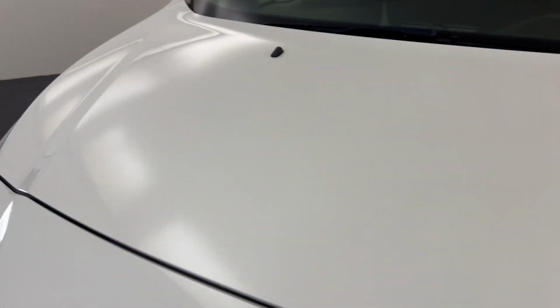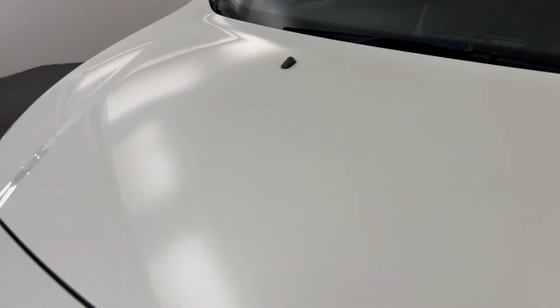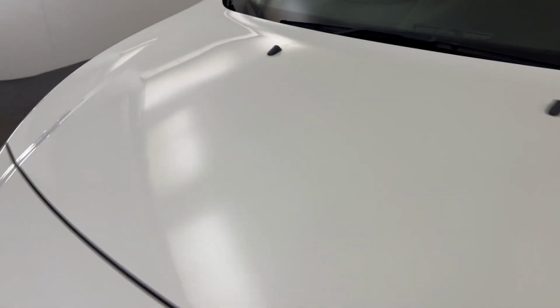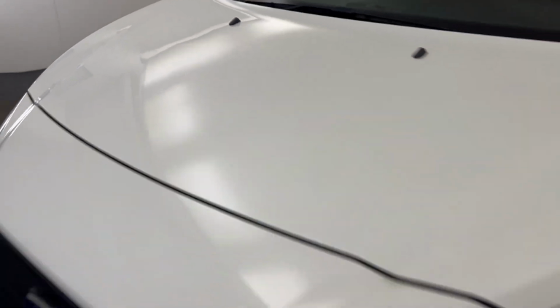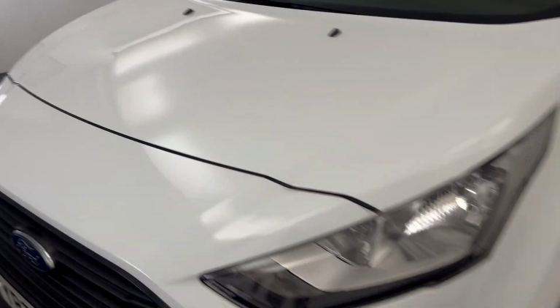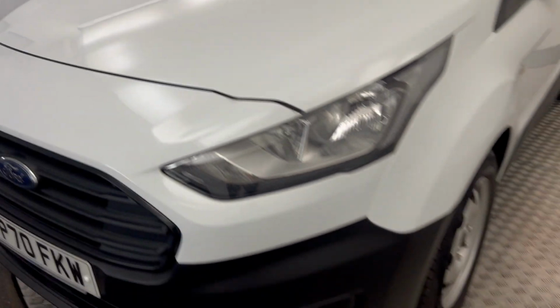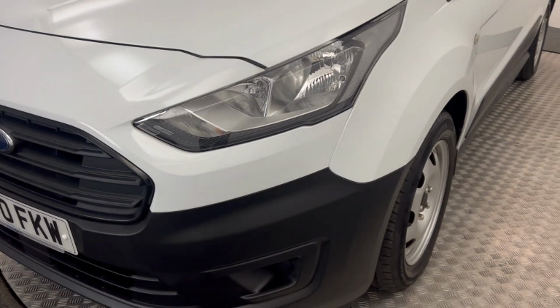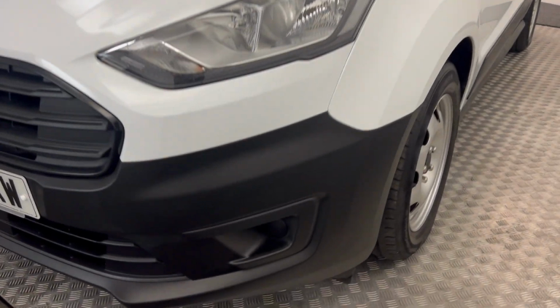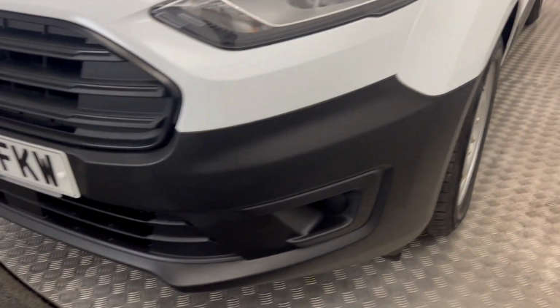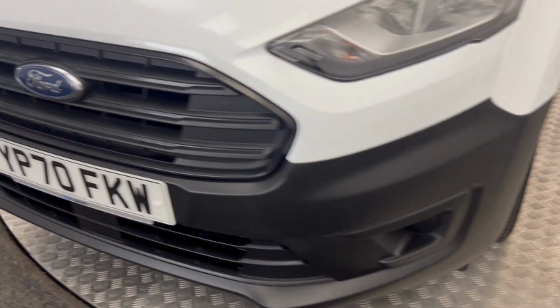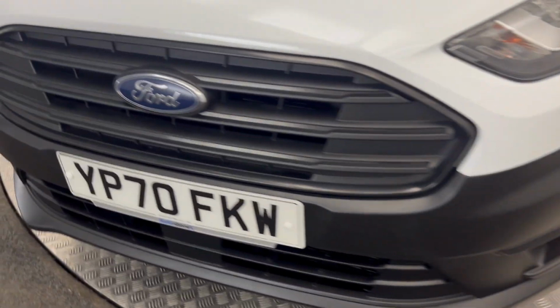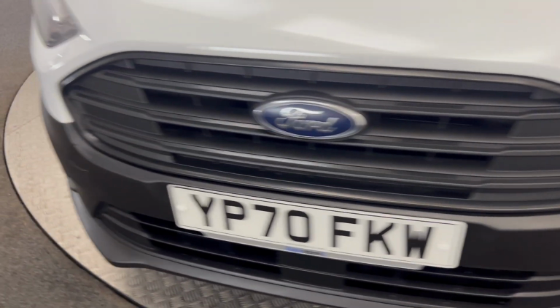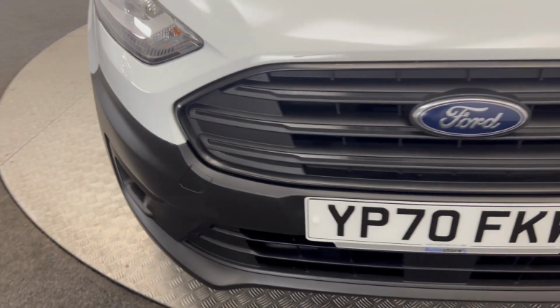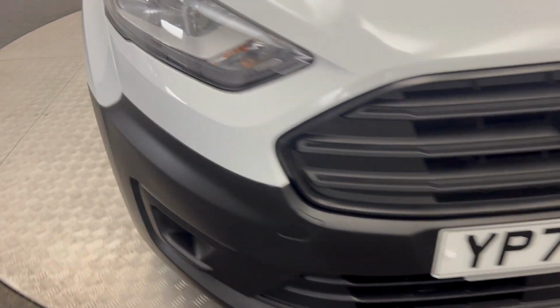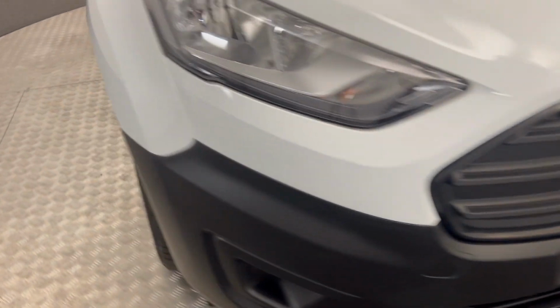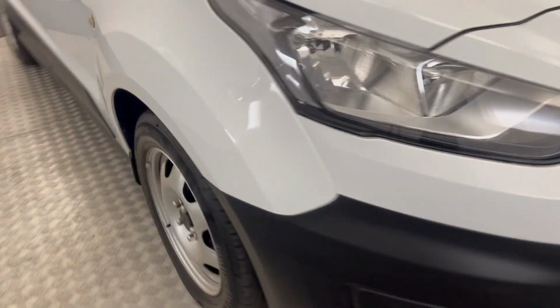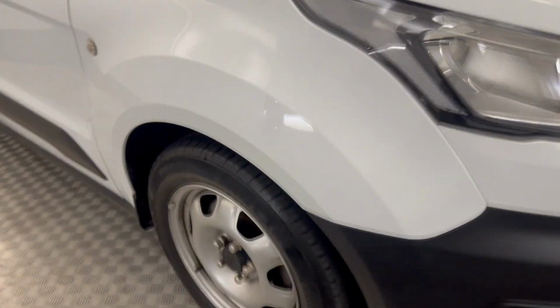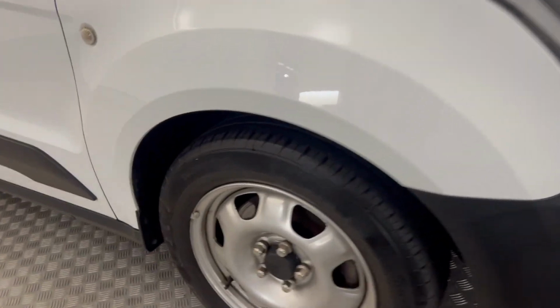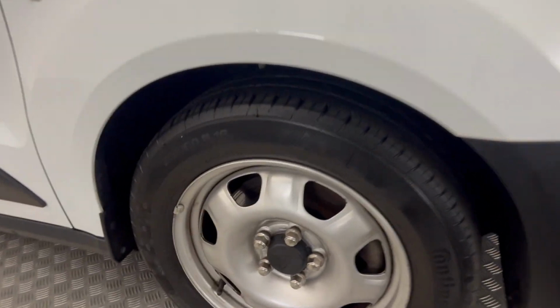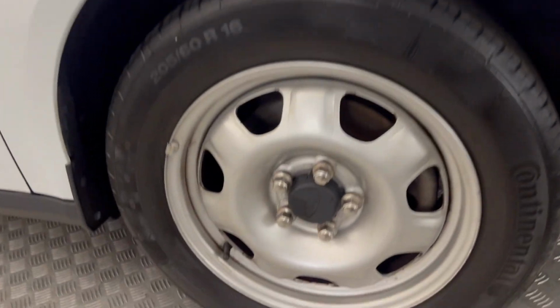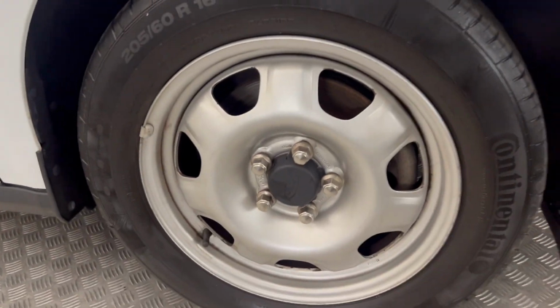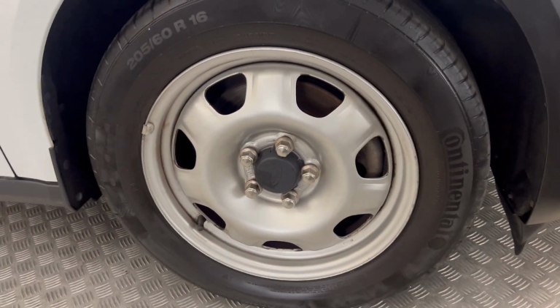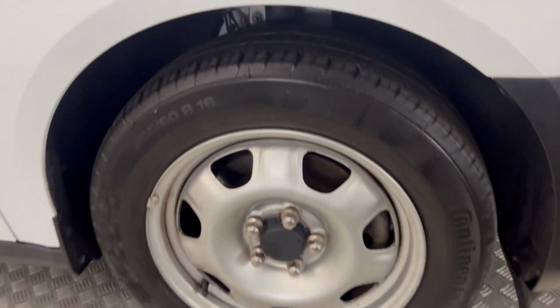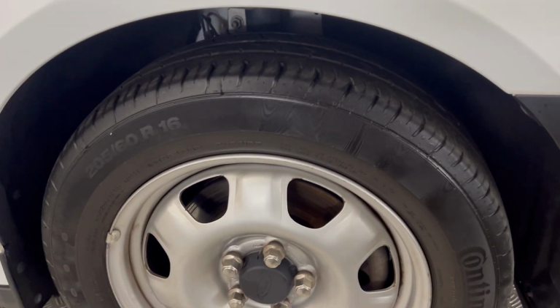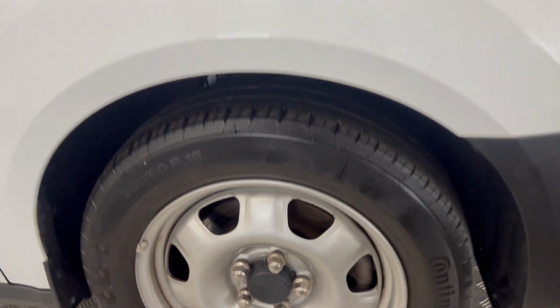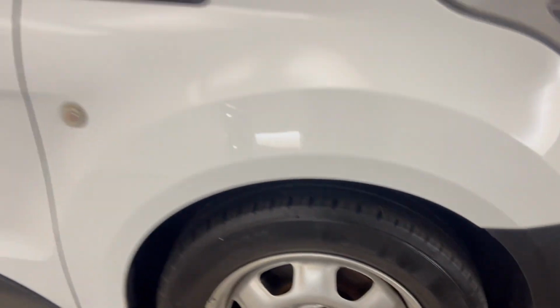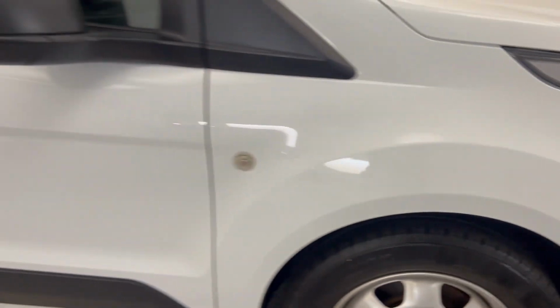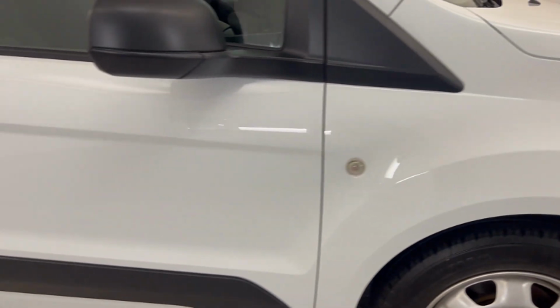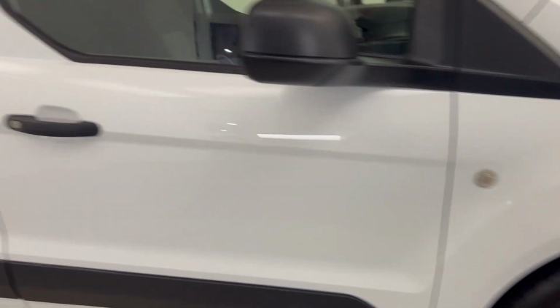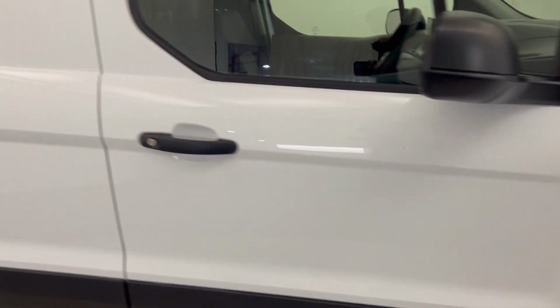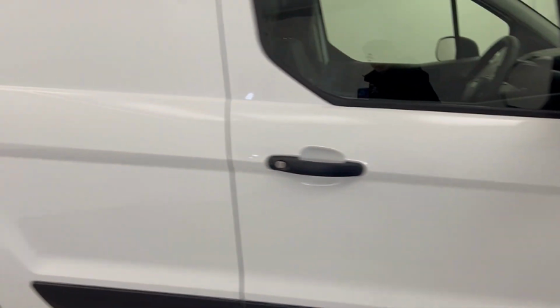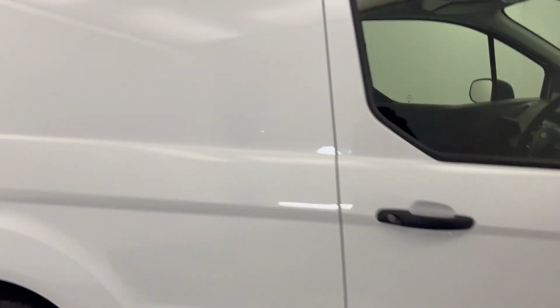Starting up front, as you will see, very nice clean paintwork. Front plastic bumpers are in good condition — not scuffed or damaged. Nice and simple steel wheels all around, which are all nice and tidy as well. Very good down the sides — fantastic.